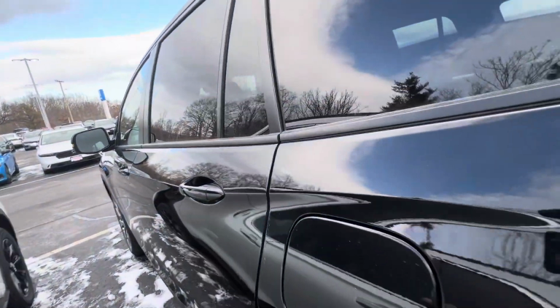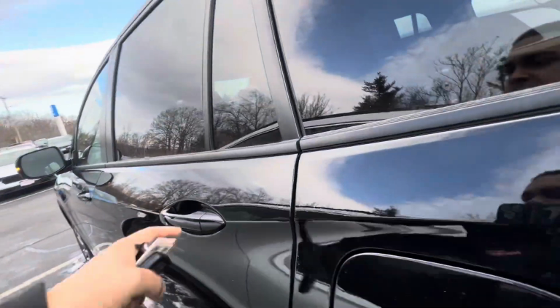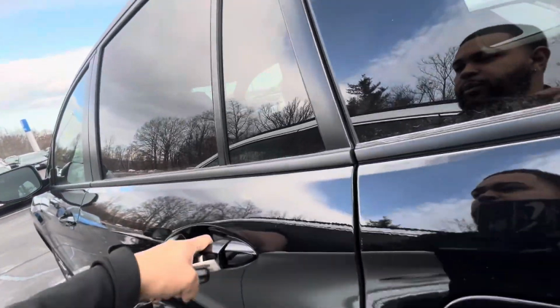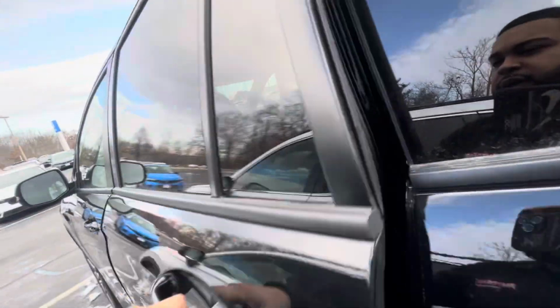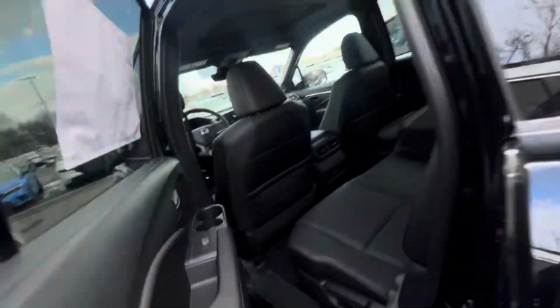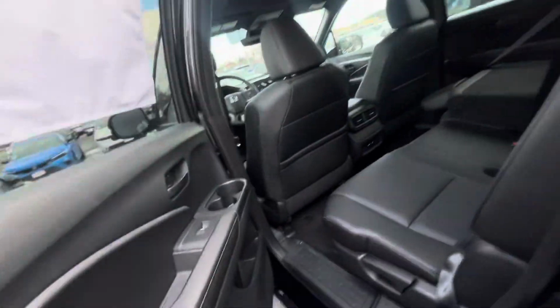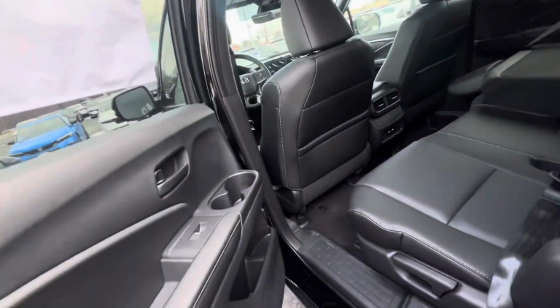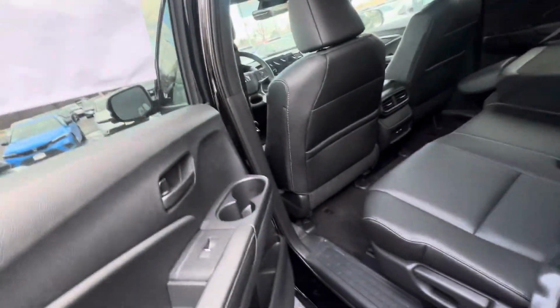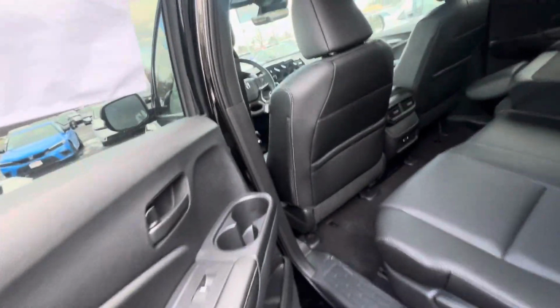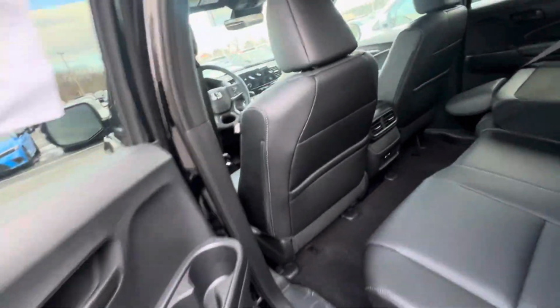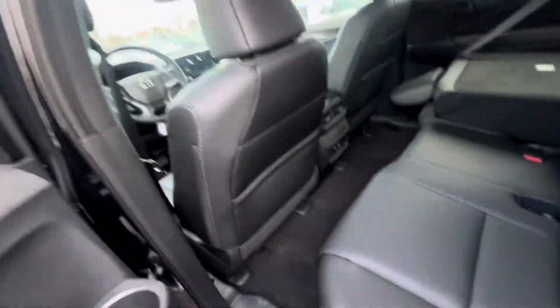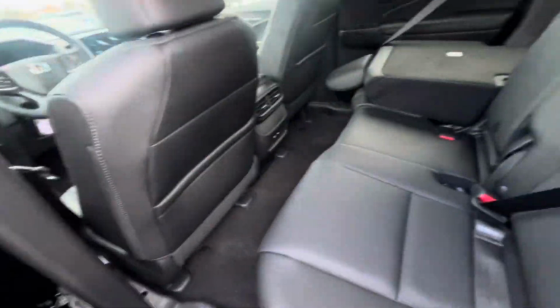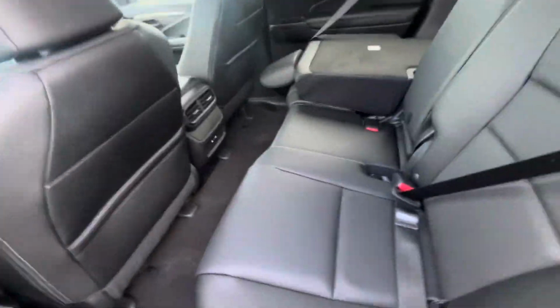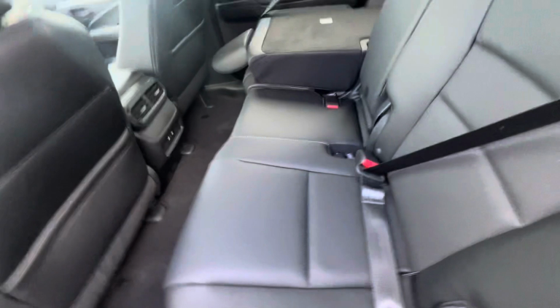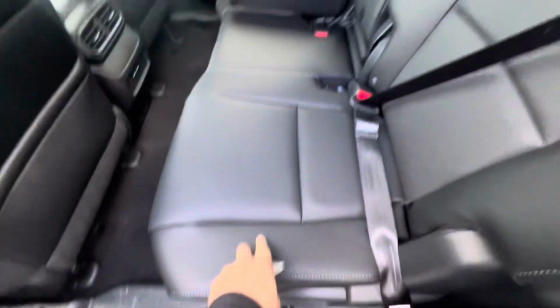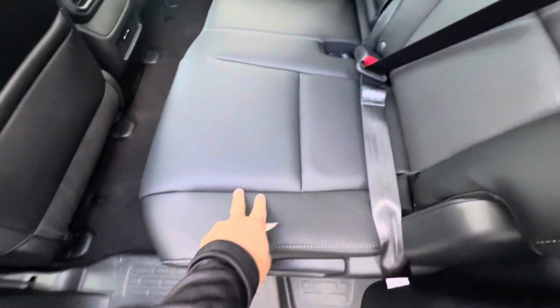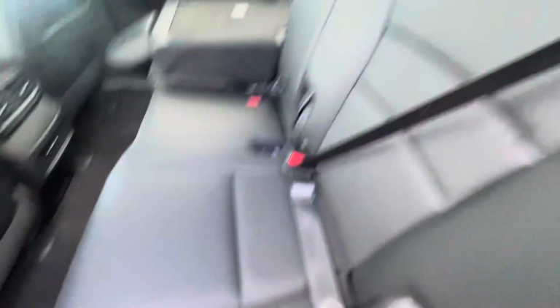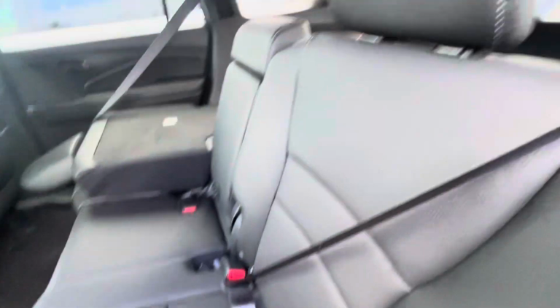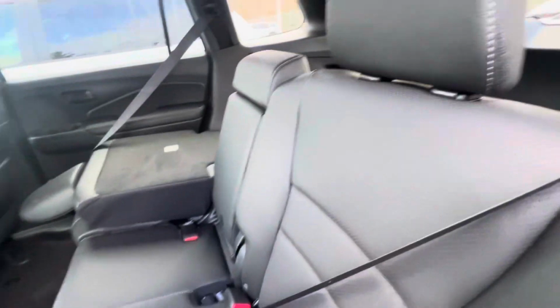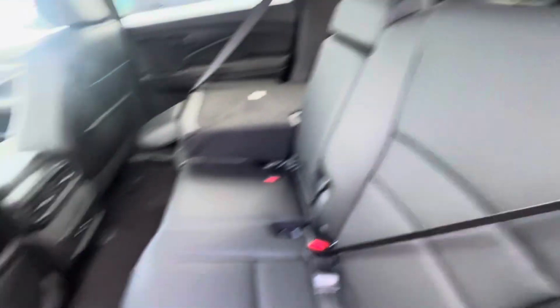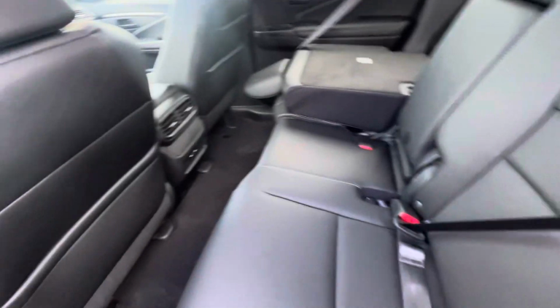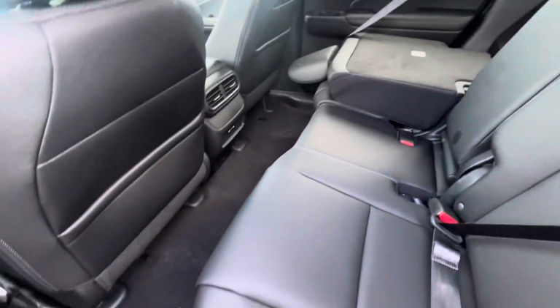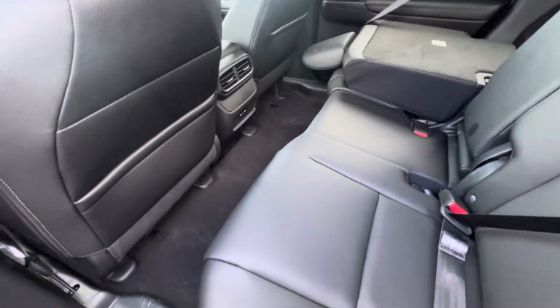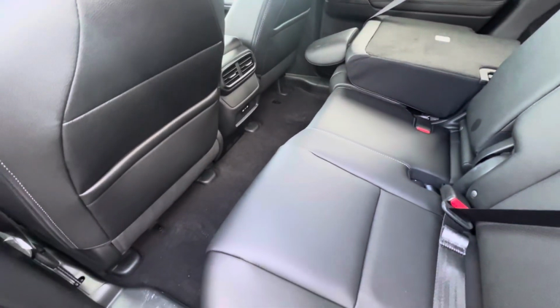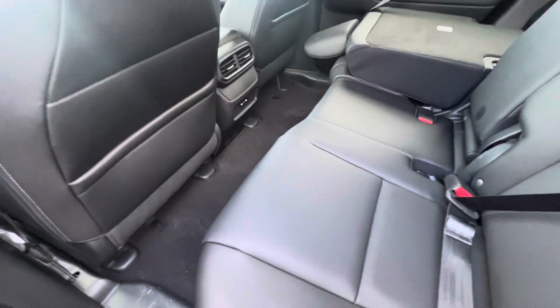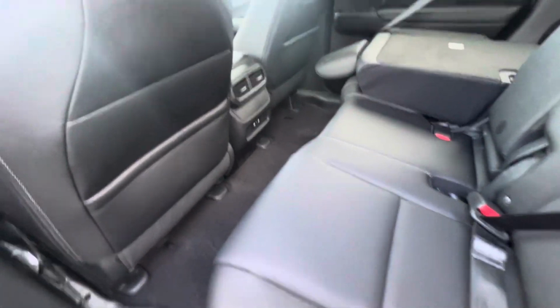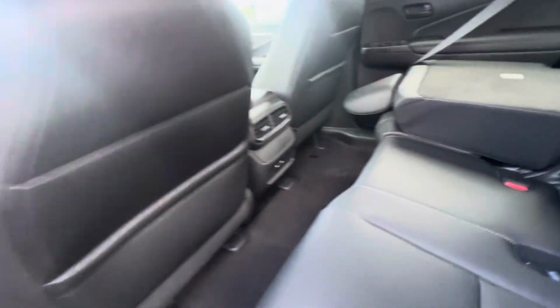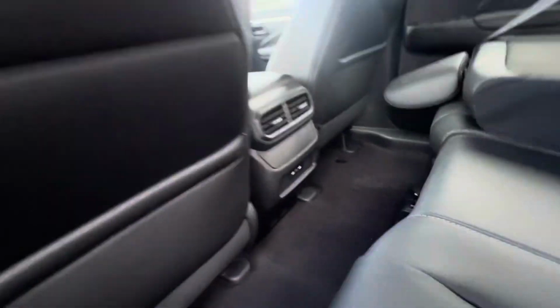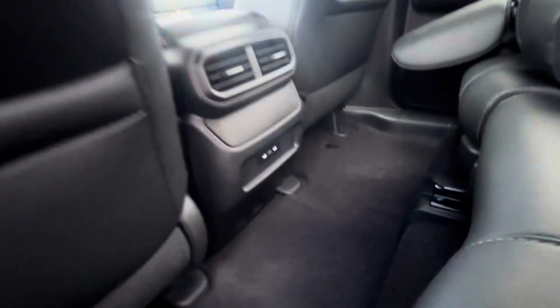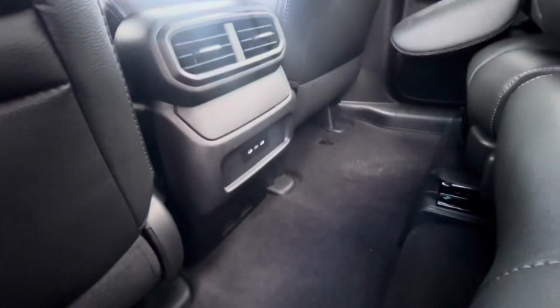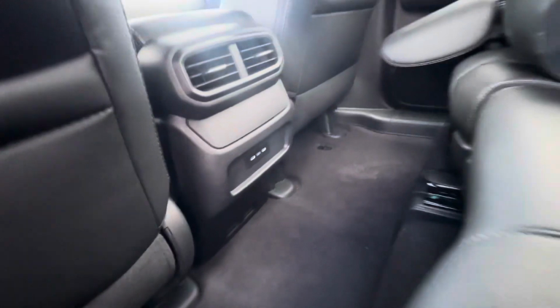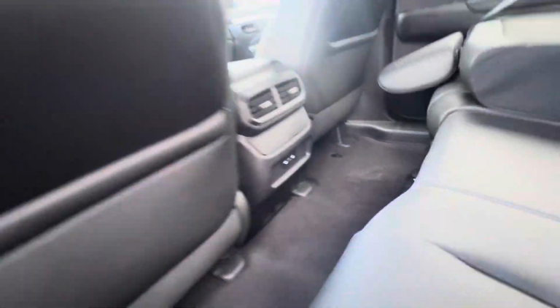I'll show you the back seats — beautiful black leather, very, very roomy, with two charging ports right back here.